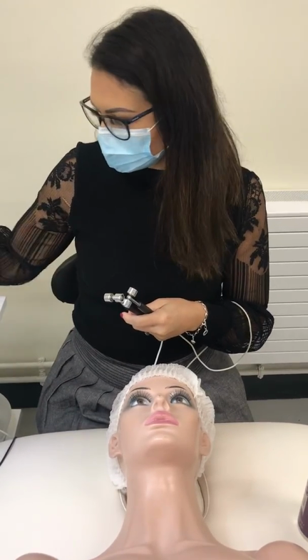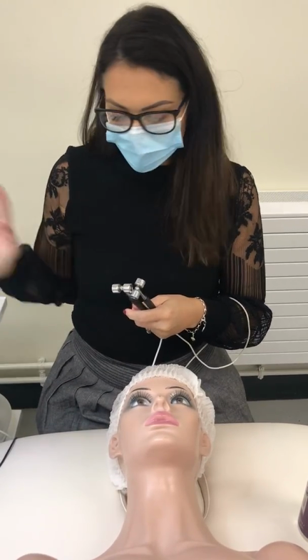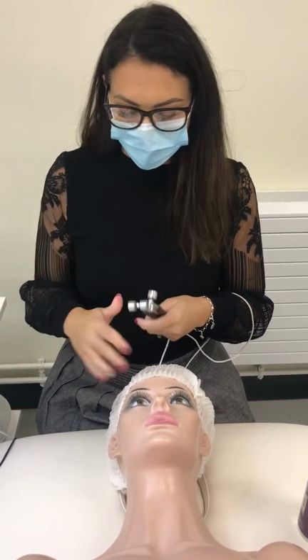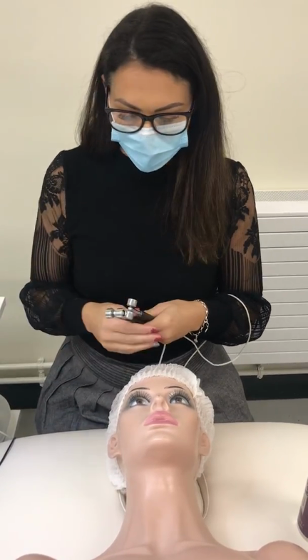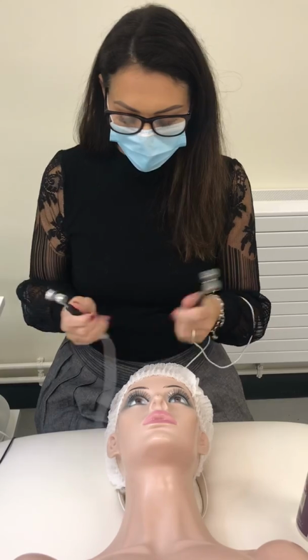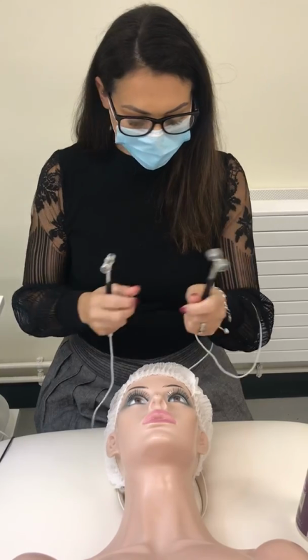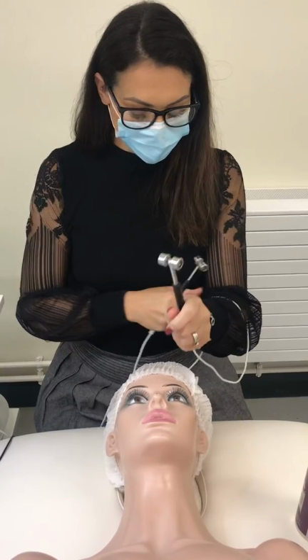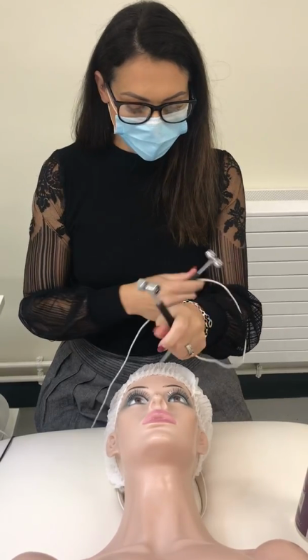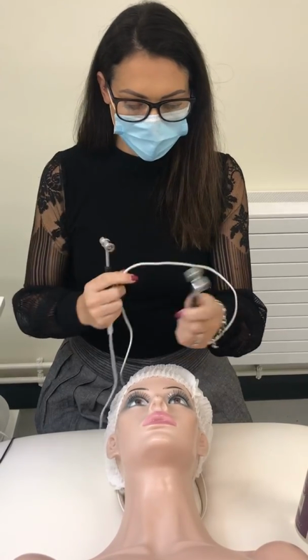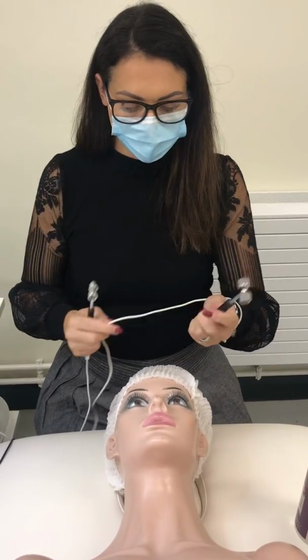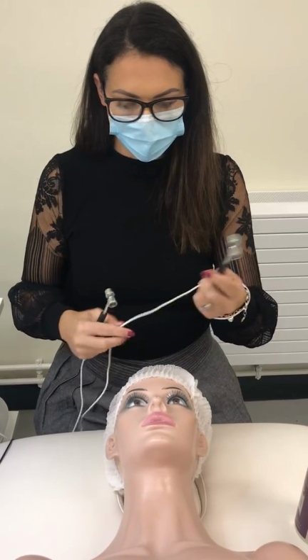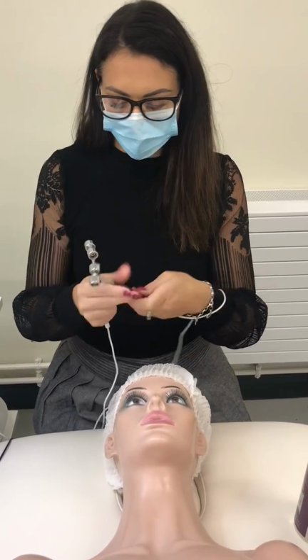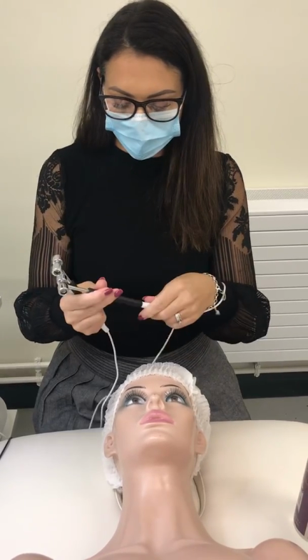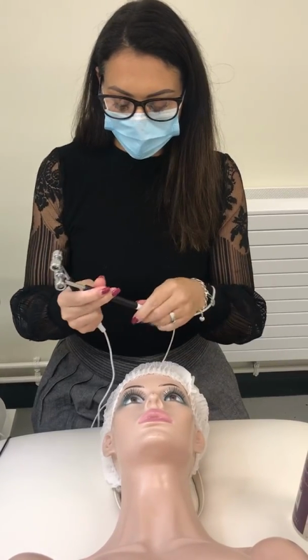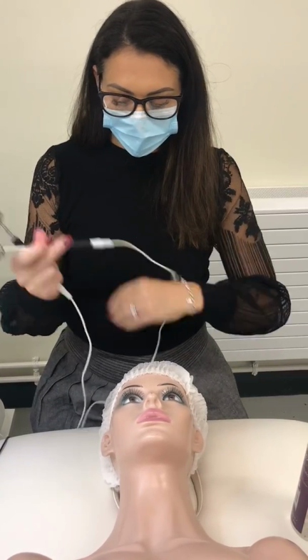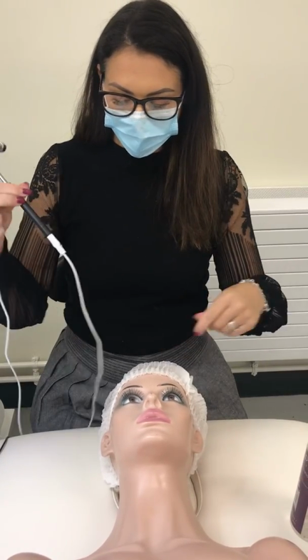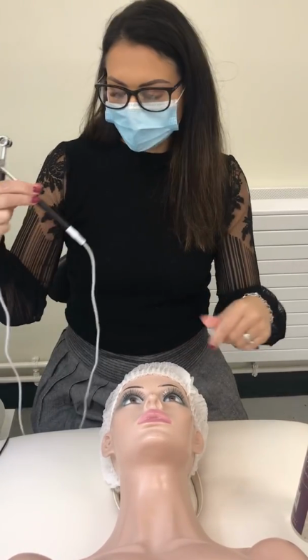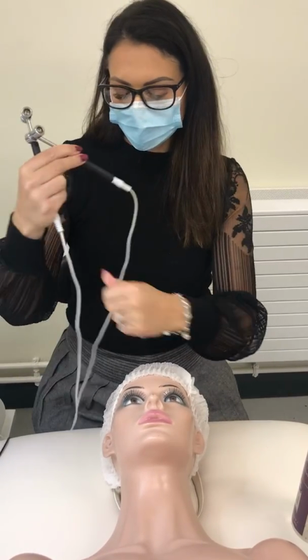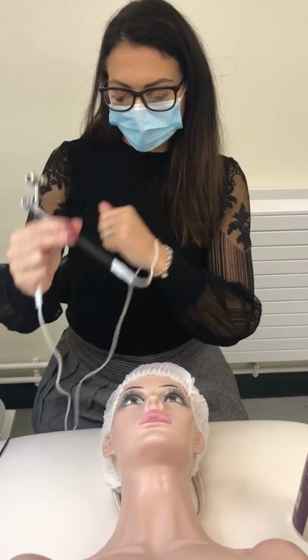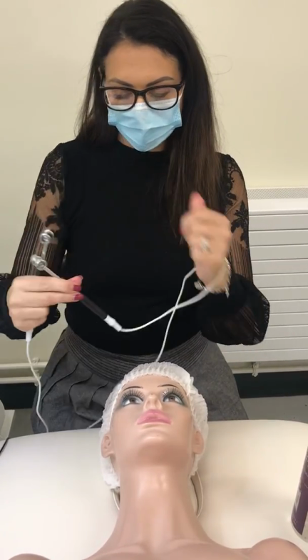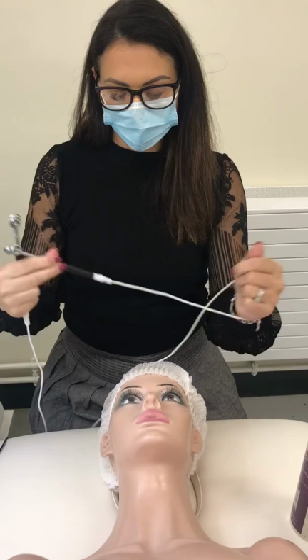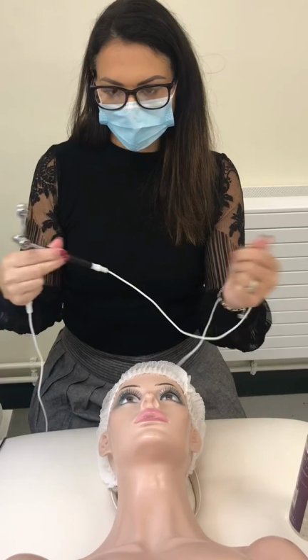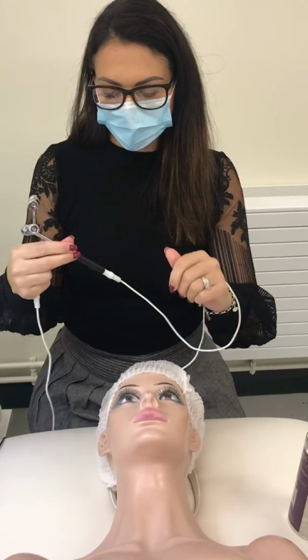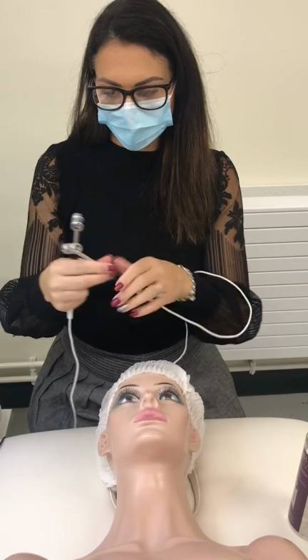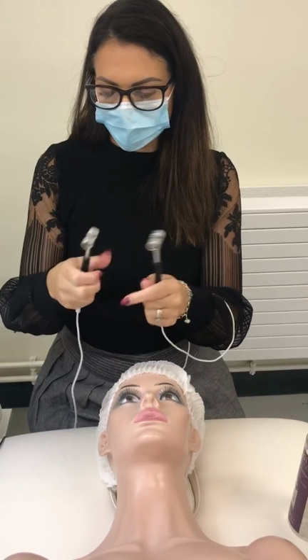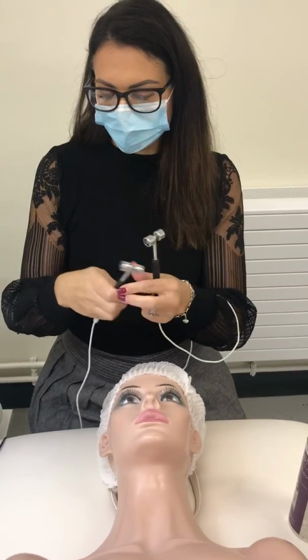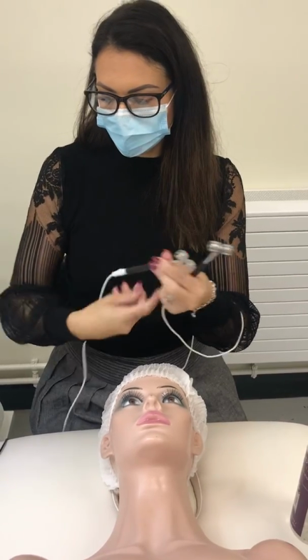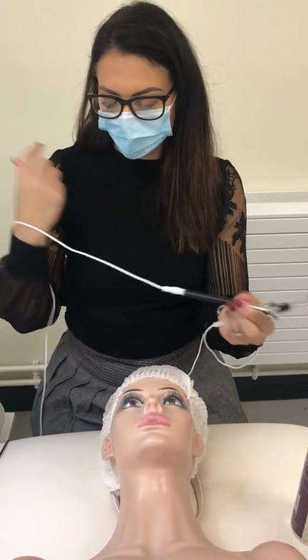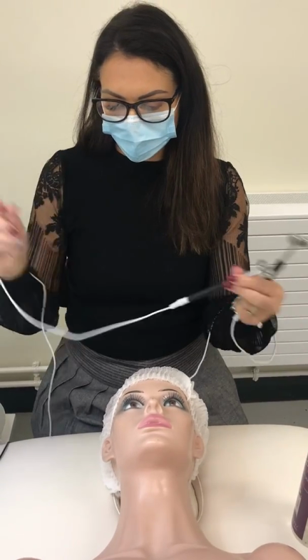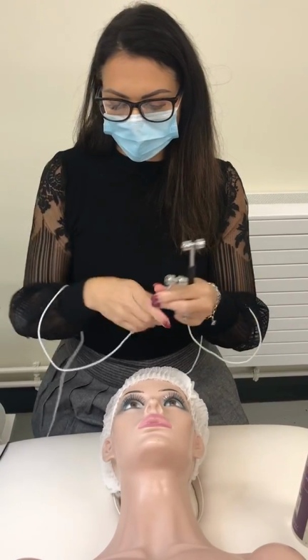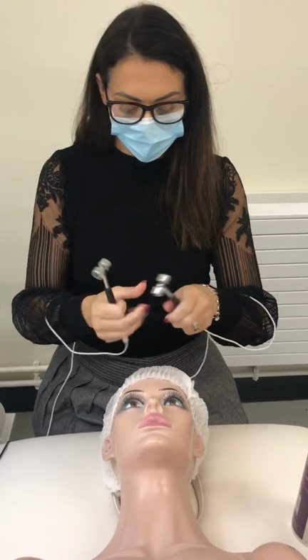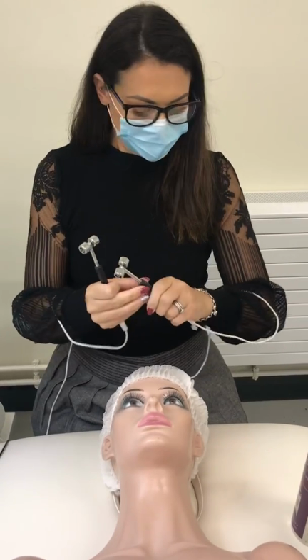Once you've done that, get yourself positioned for your electrodes. You're better off to gently wrap the wire around your wrist so there are no wires trailing on your client's face.